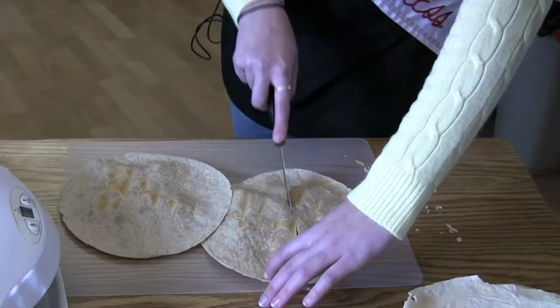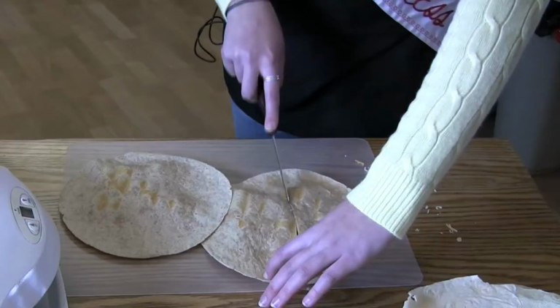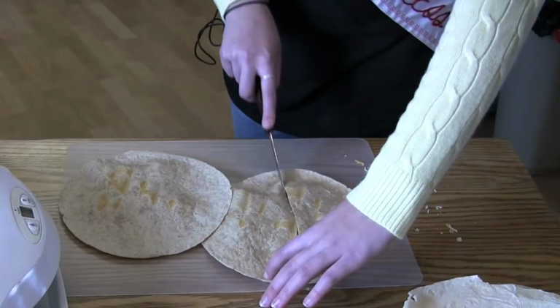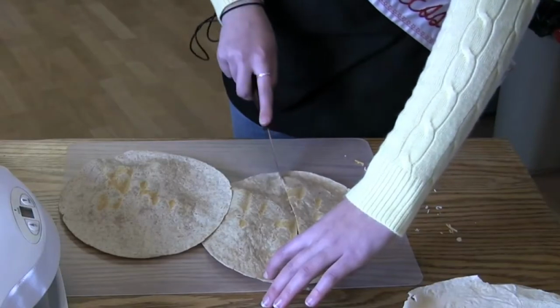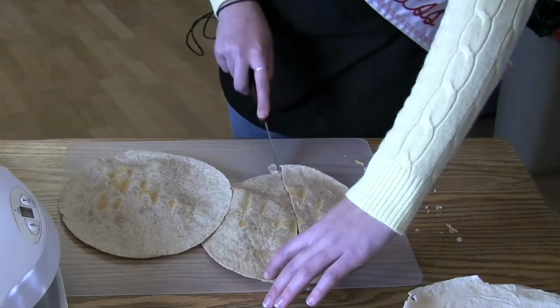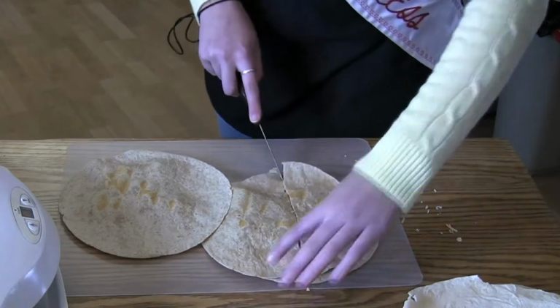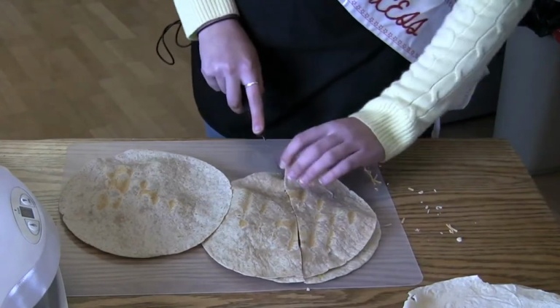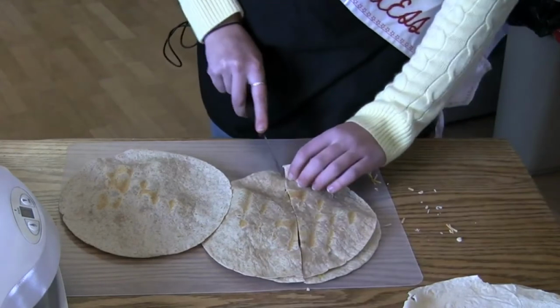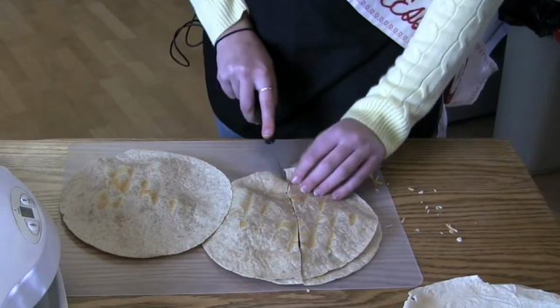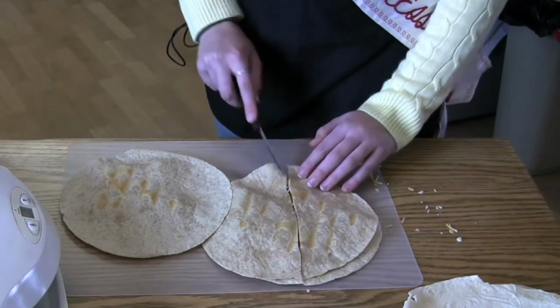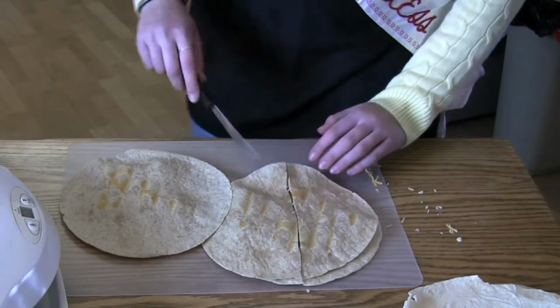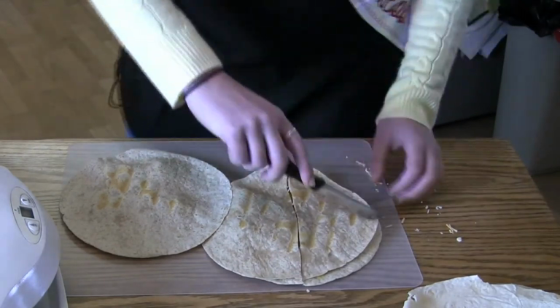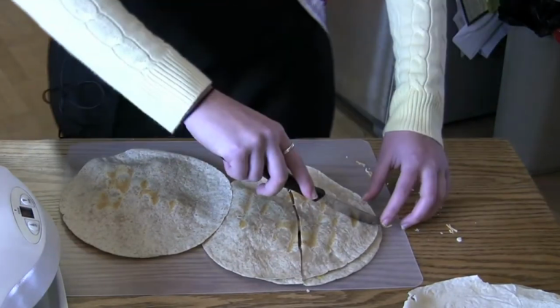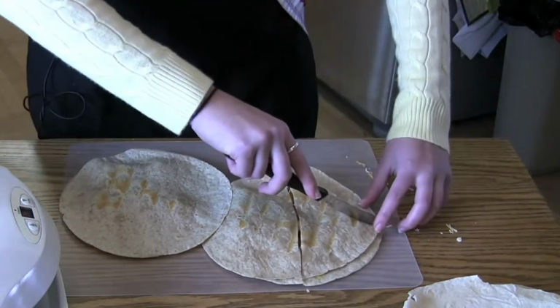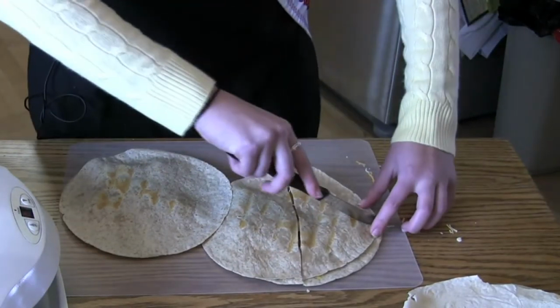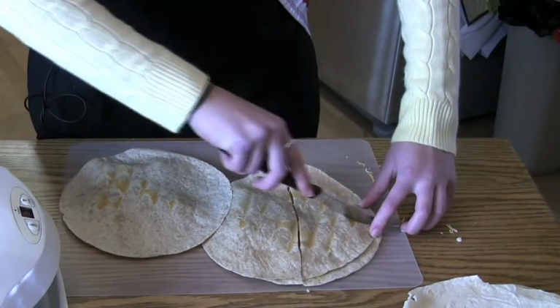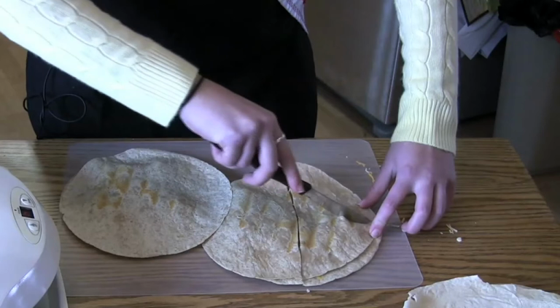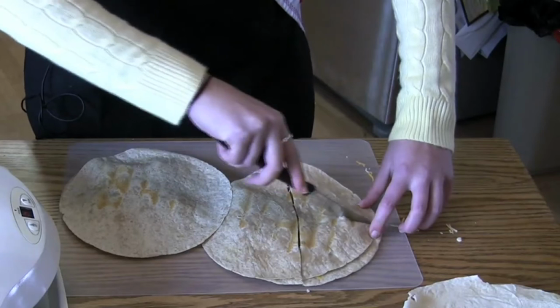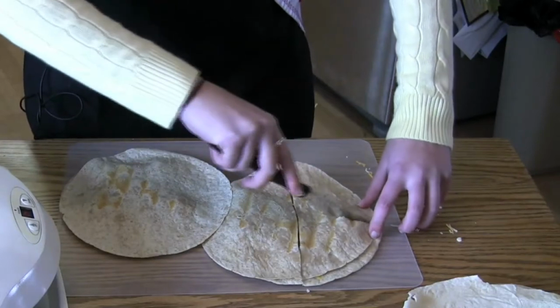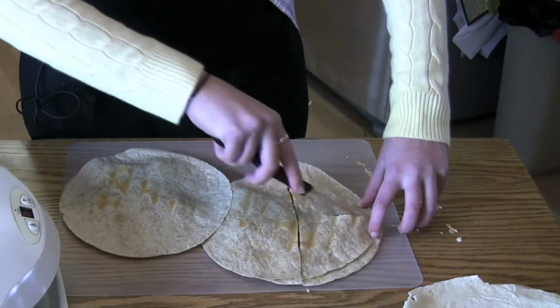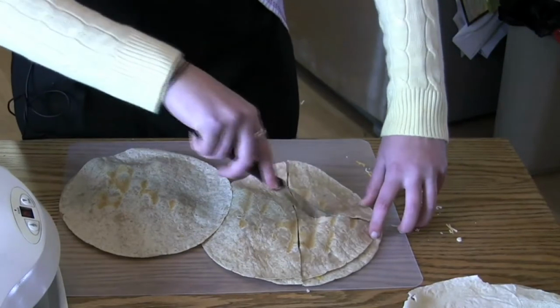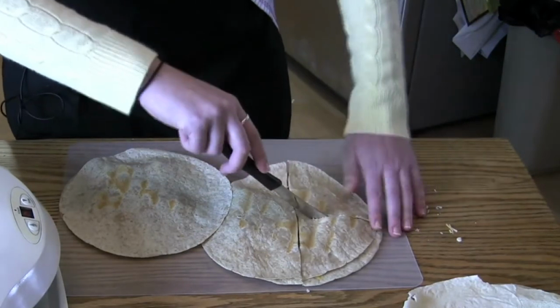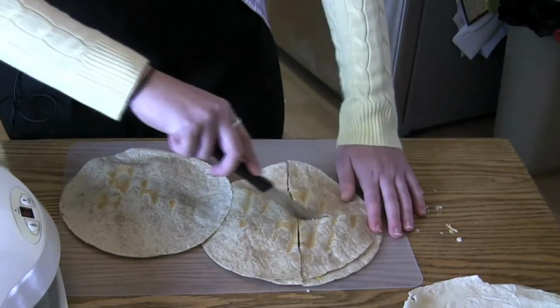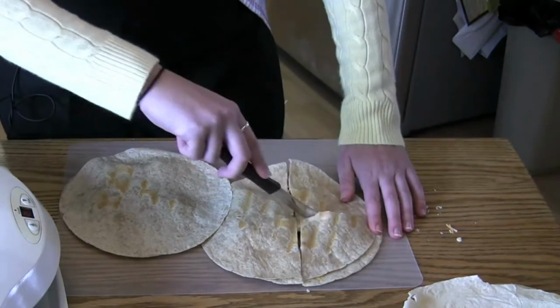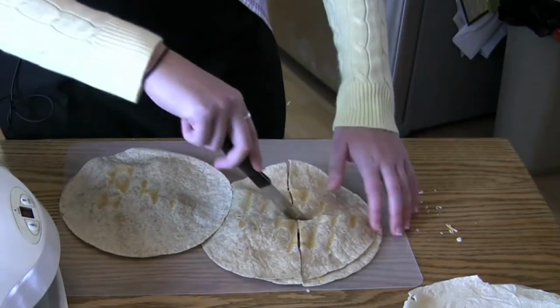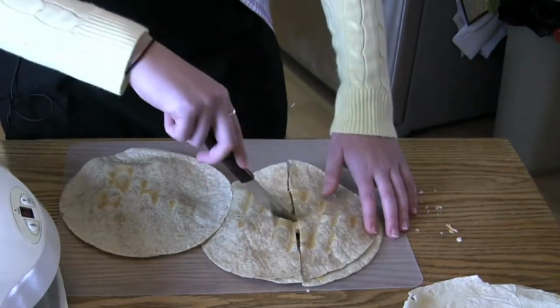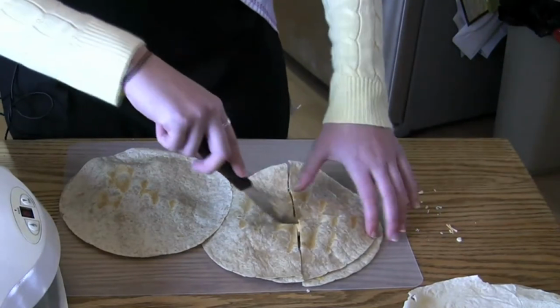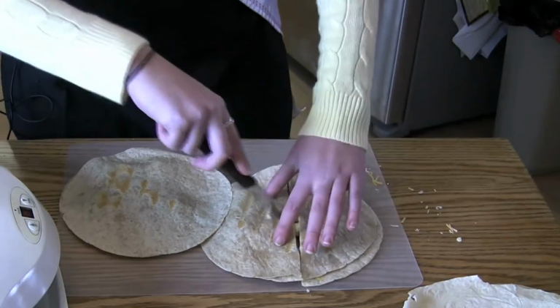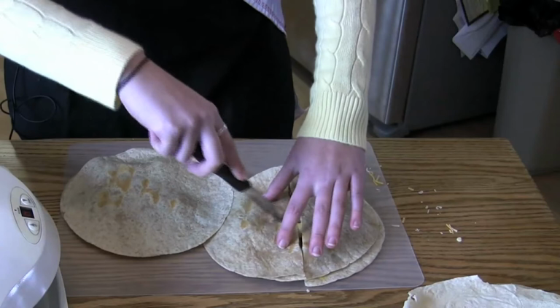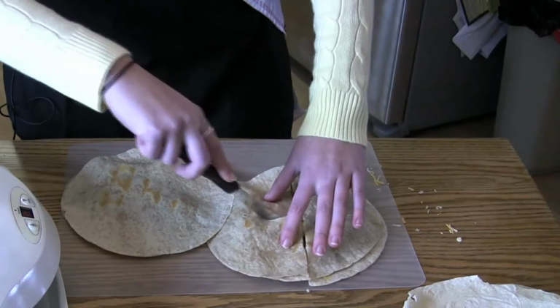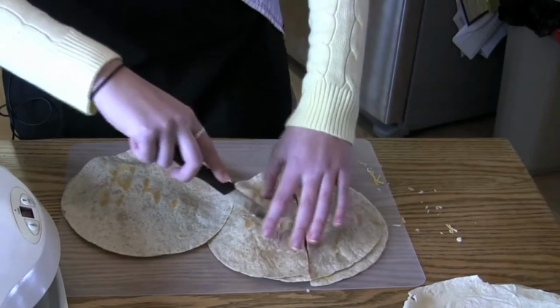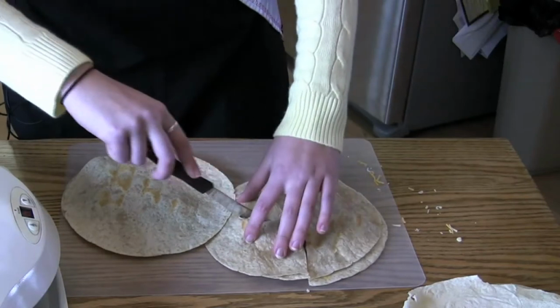You can top these with whatever you want. I like using sour cream and salsa. And it's great for a meal with leftovers, like leftover chicken if you have it.